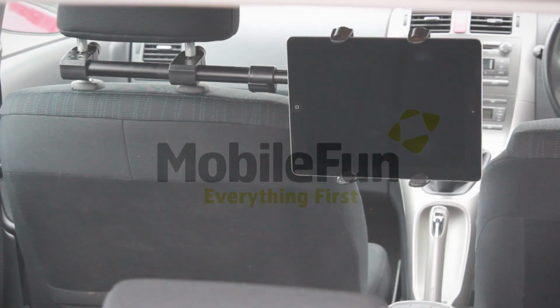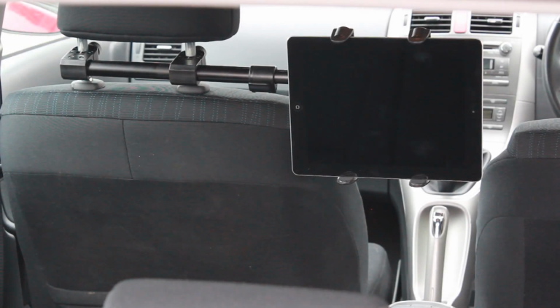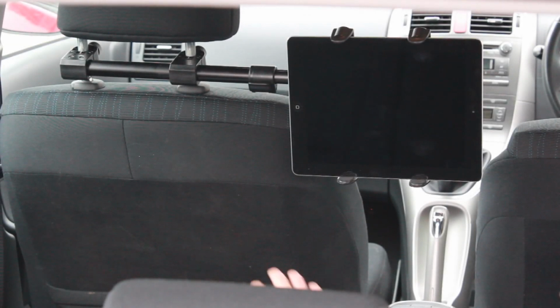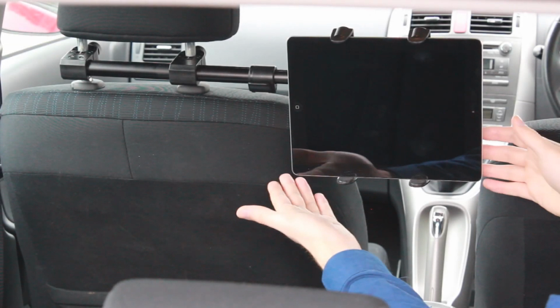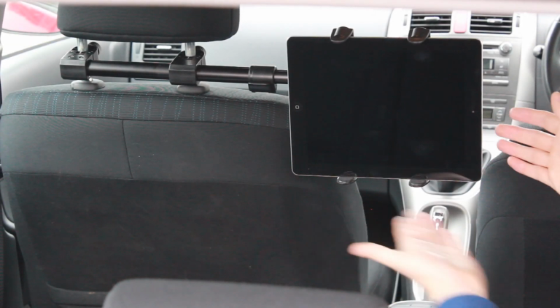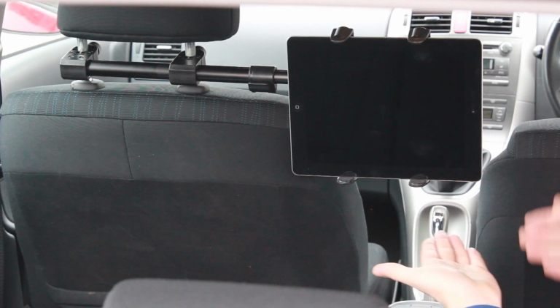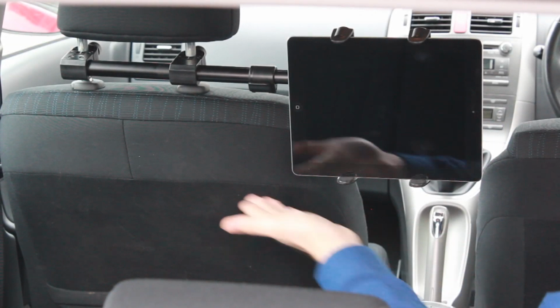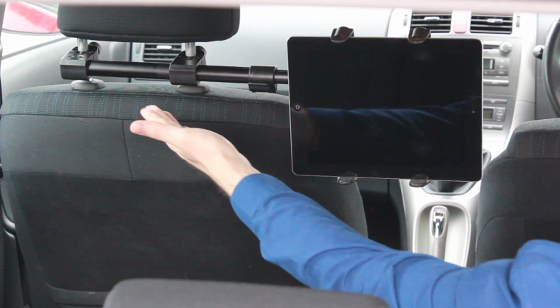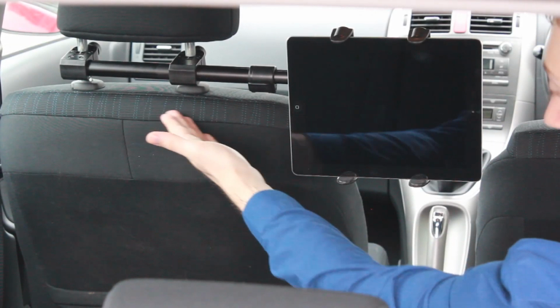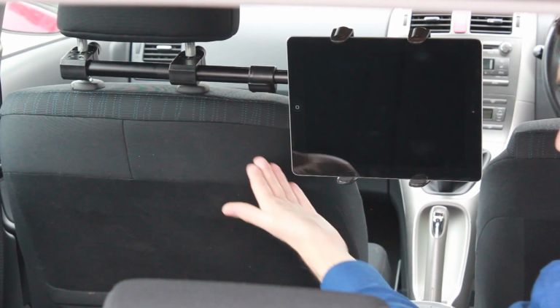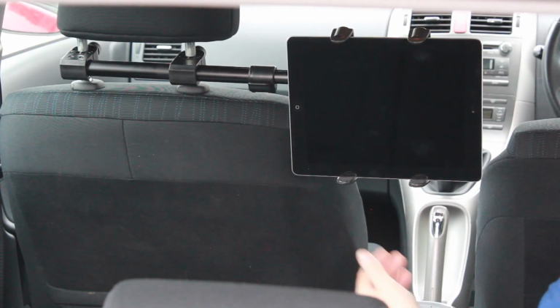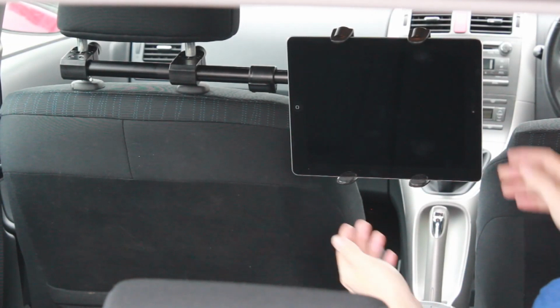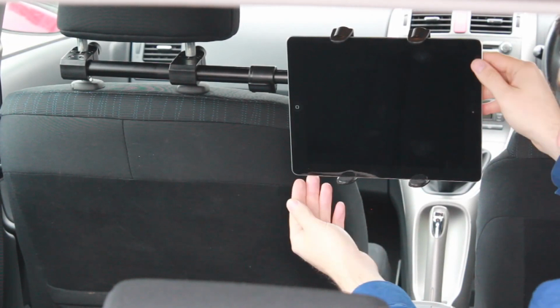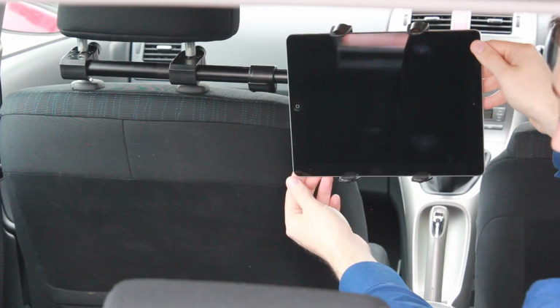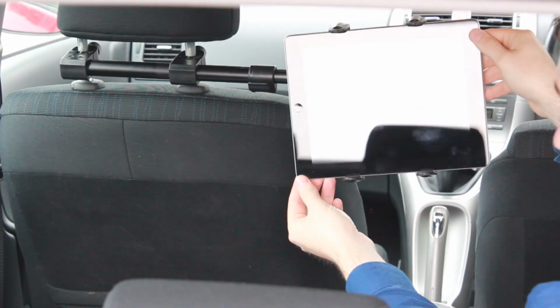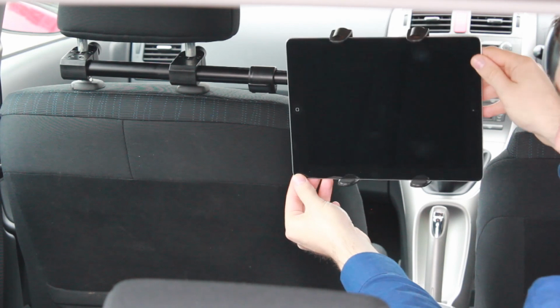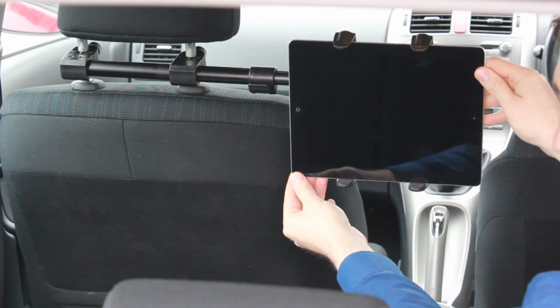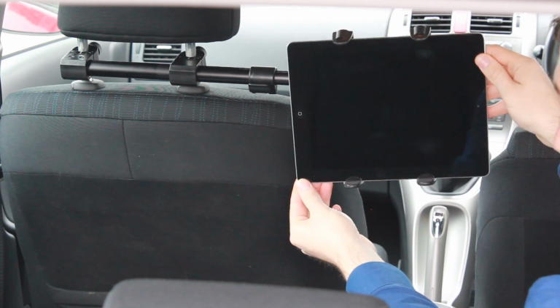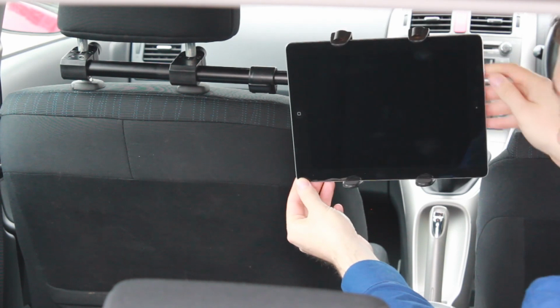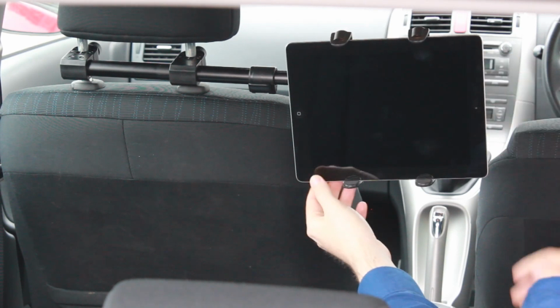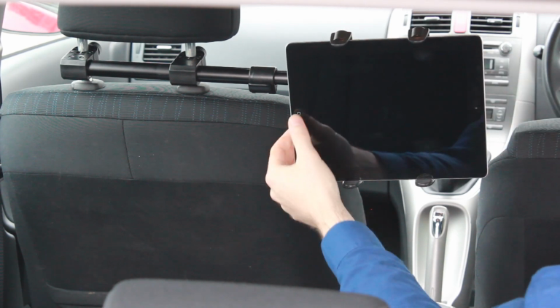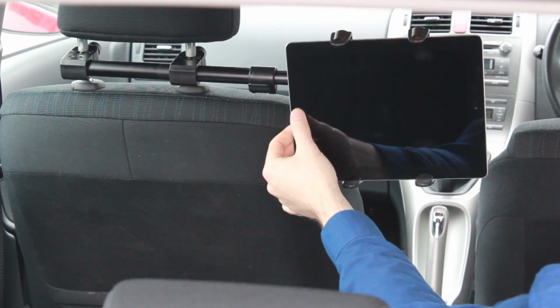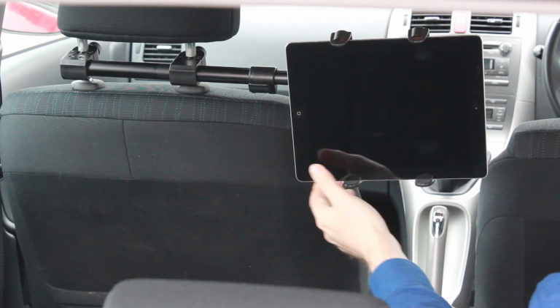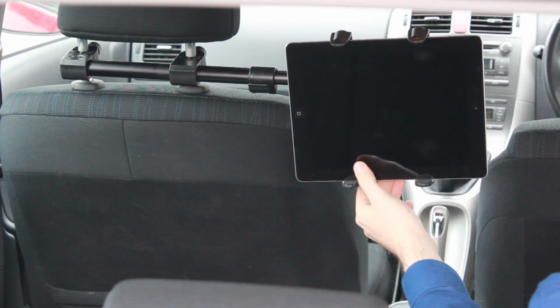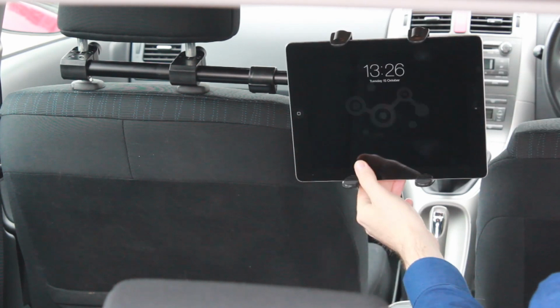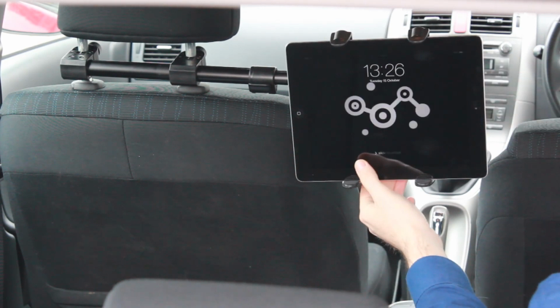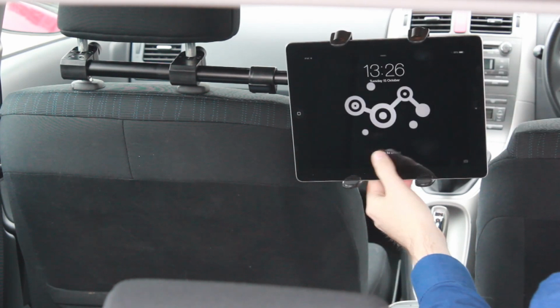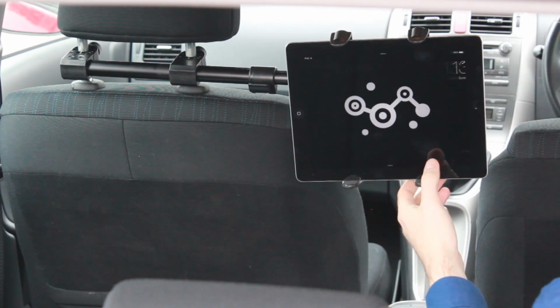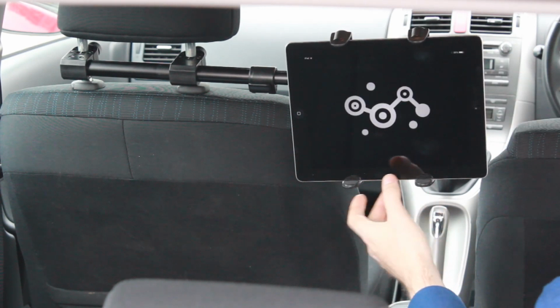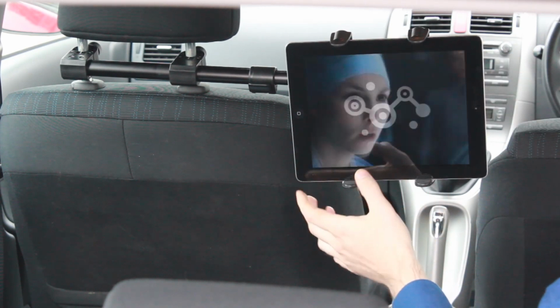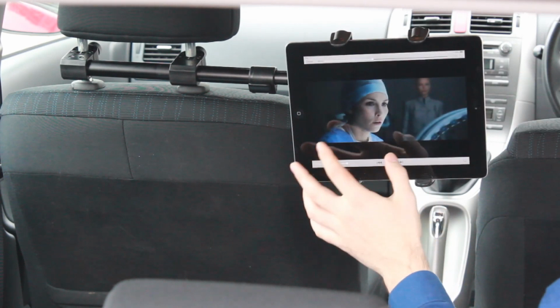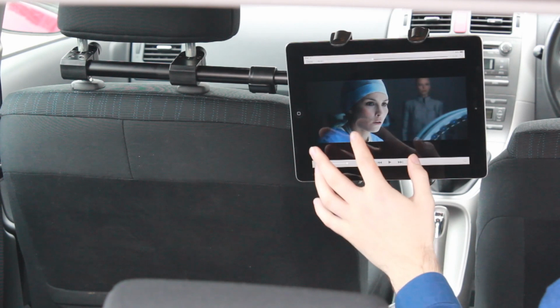Hi, today we'll be looking at the Archon Deluxe Universal Tablet Headrest Mount. This is a fantastic way to view media on your tablet and to keep the kids entertained on those long drives home.